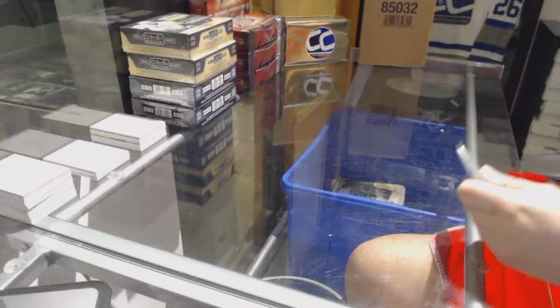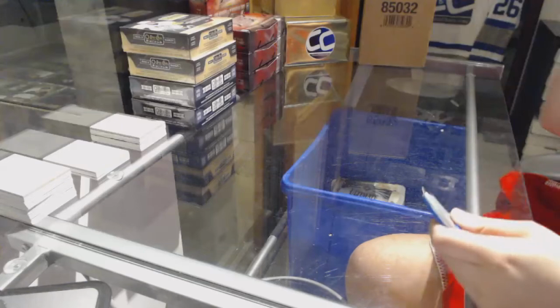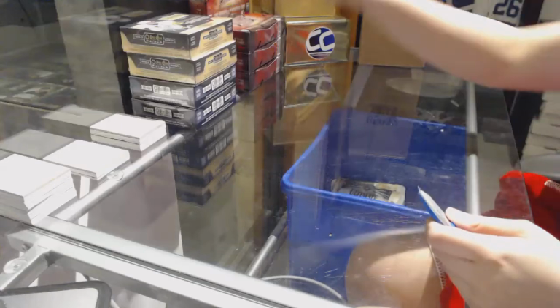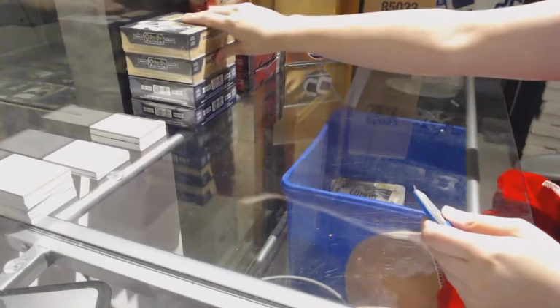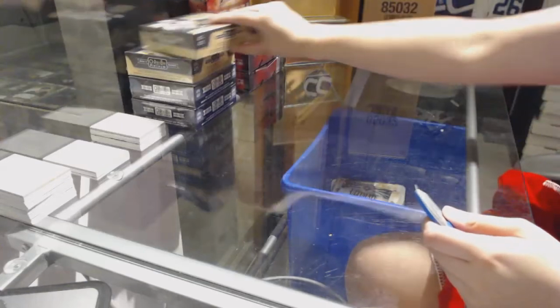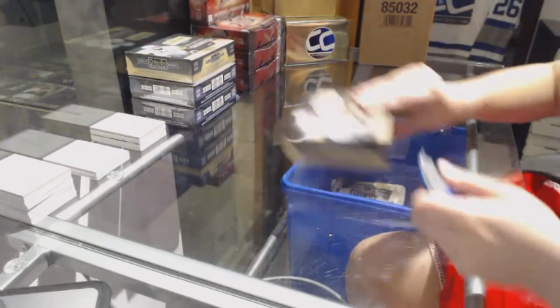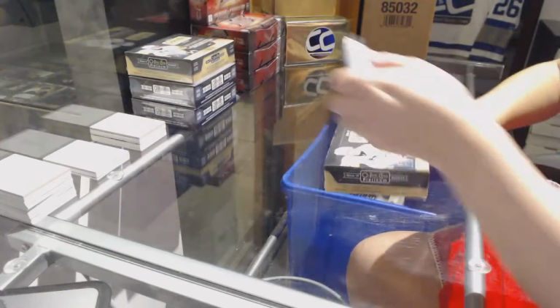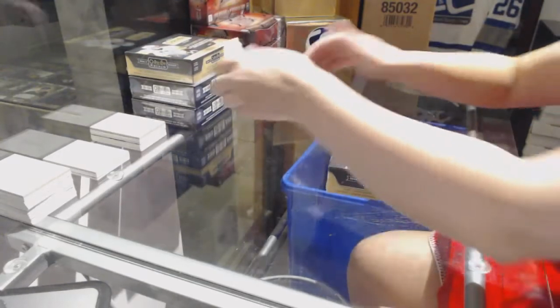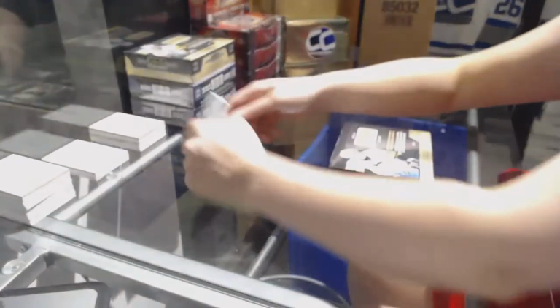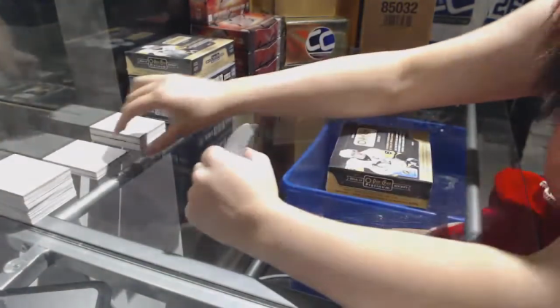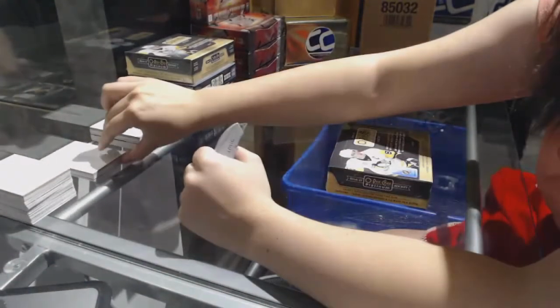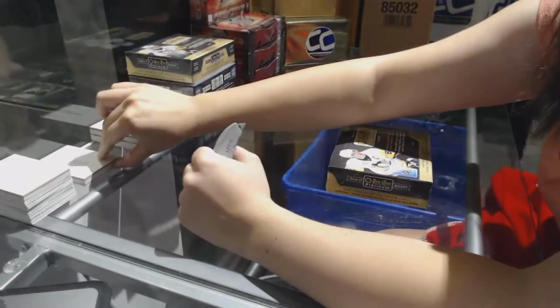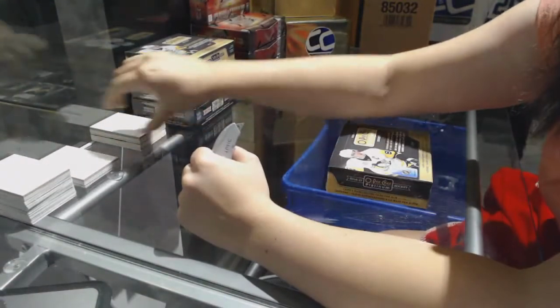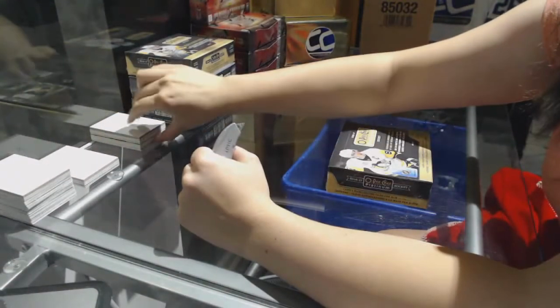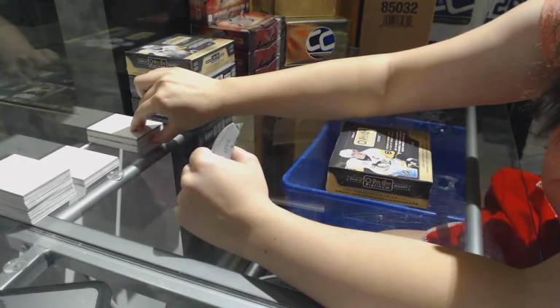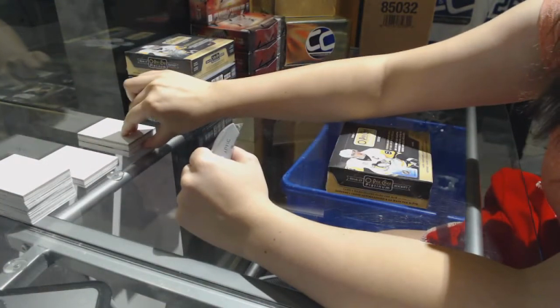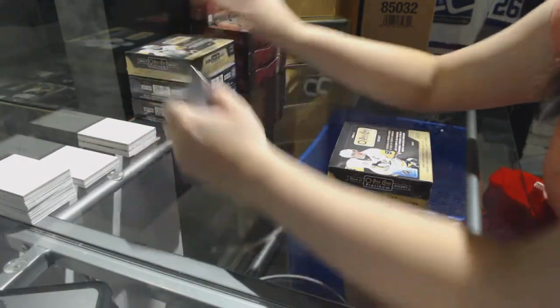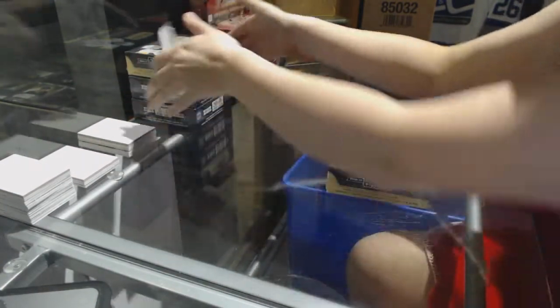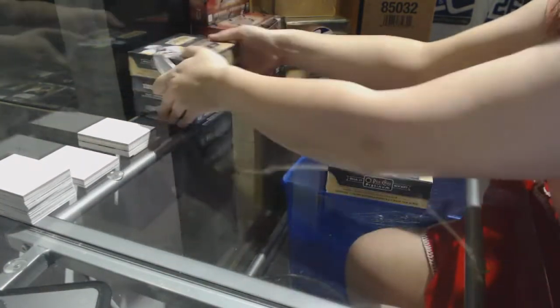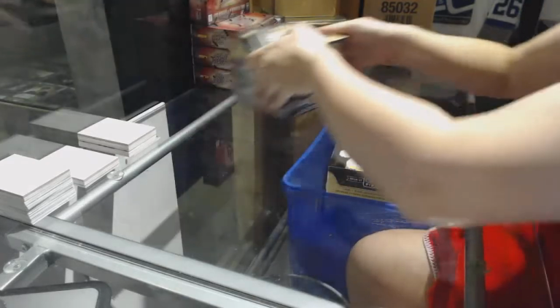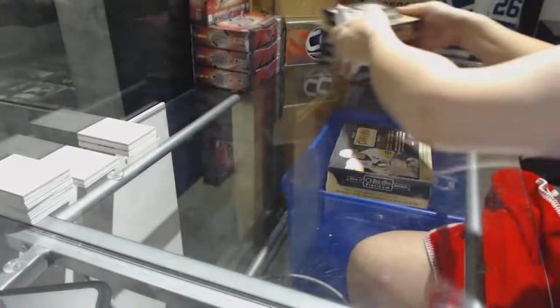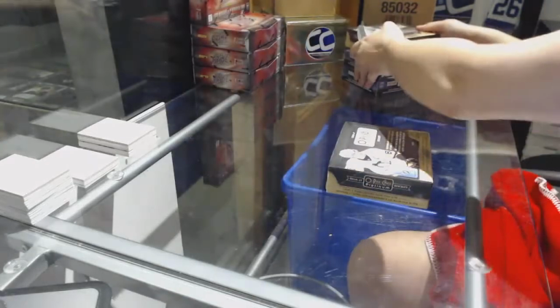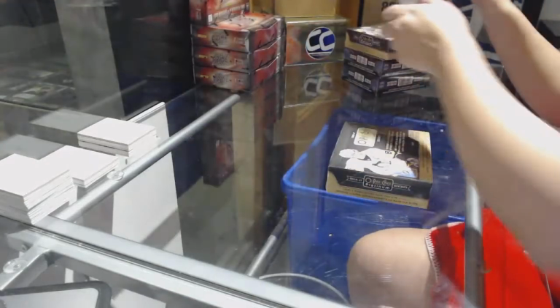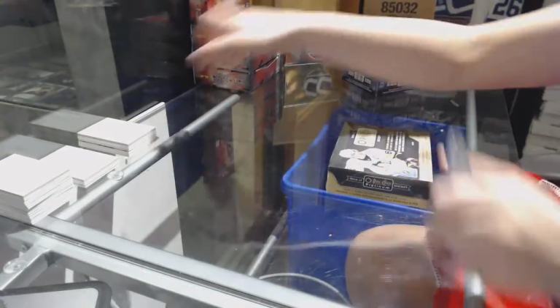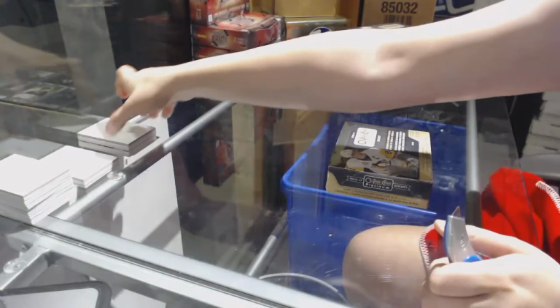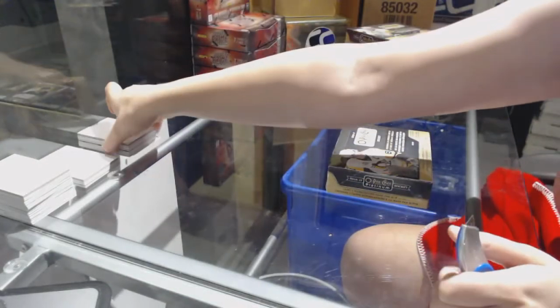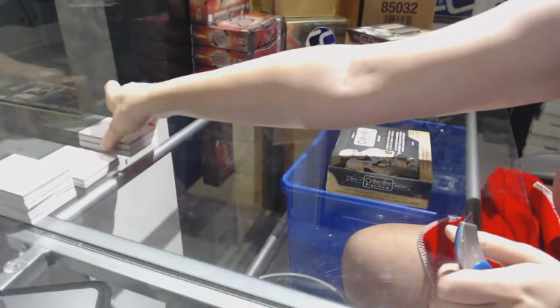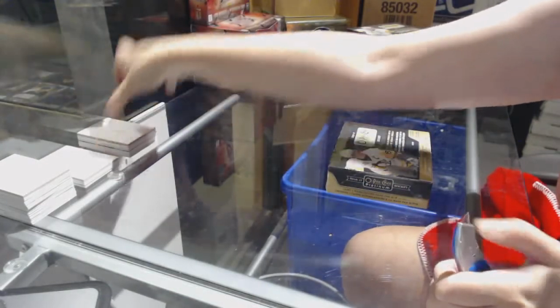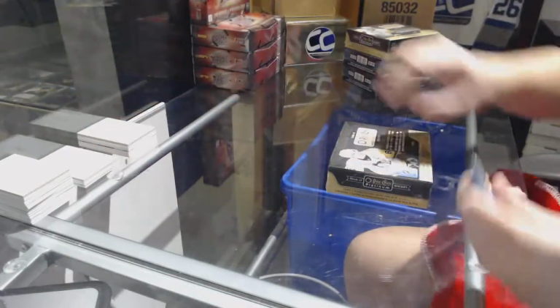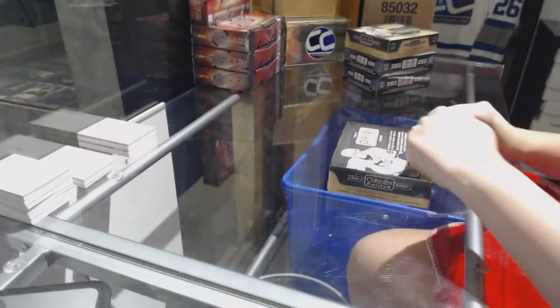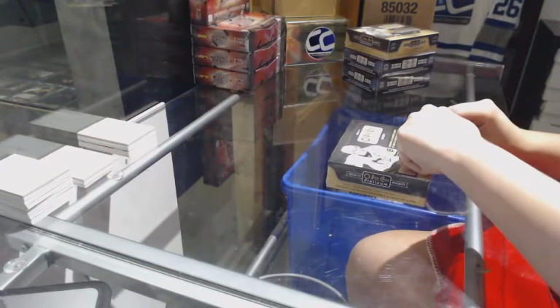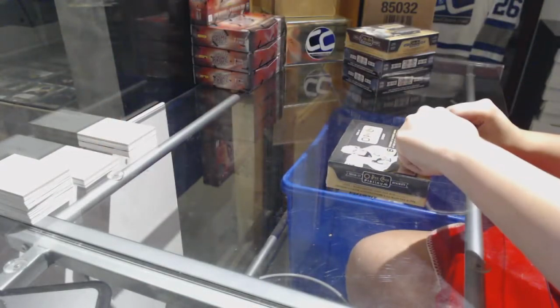Starting off CNC group rake 7549, we've got two boxes of 16-17 and two boxes of 15-16 Platinum.